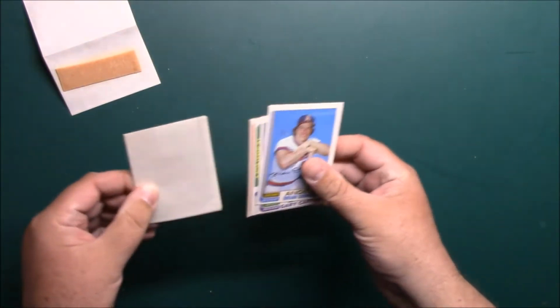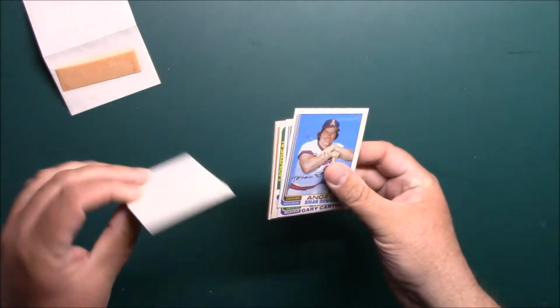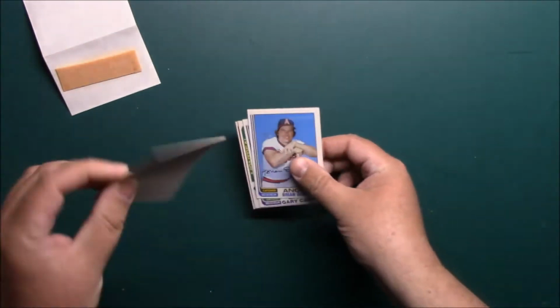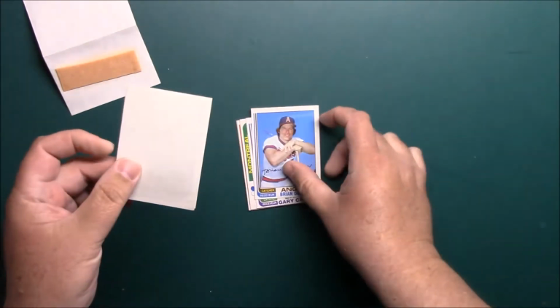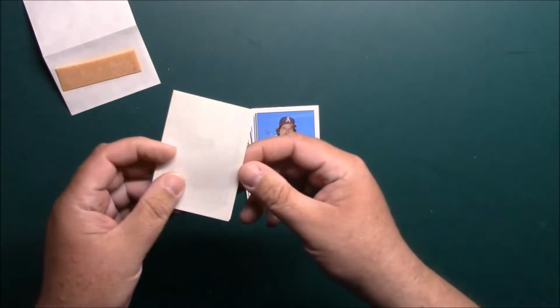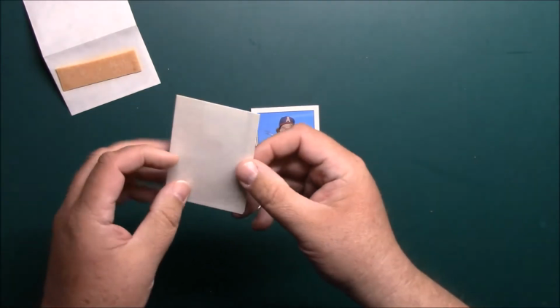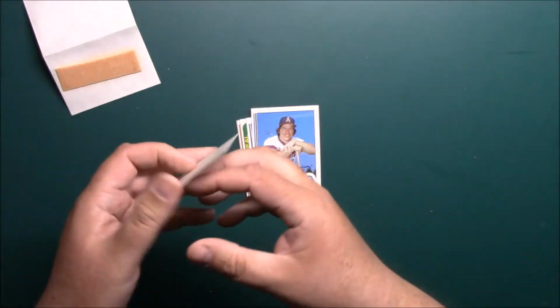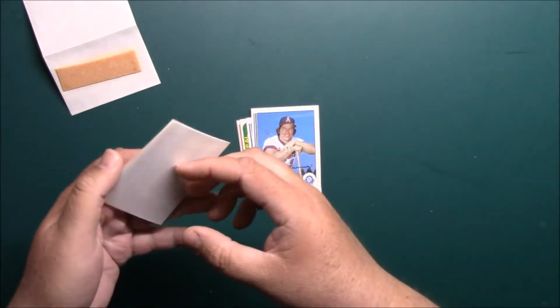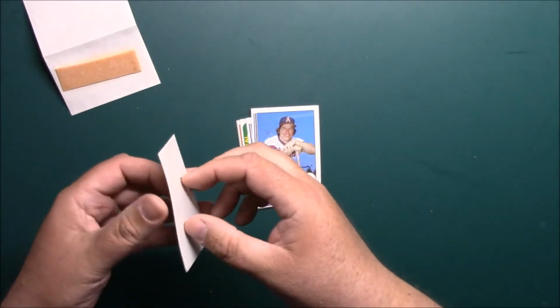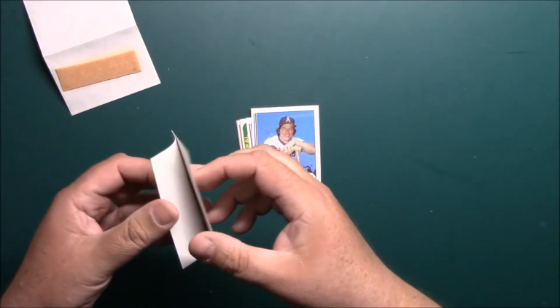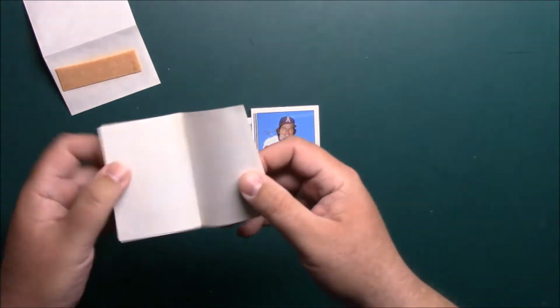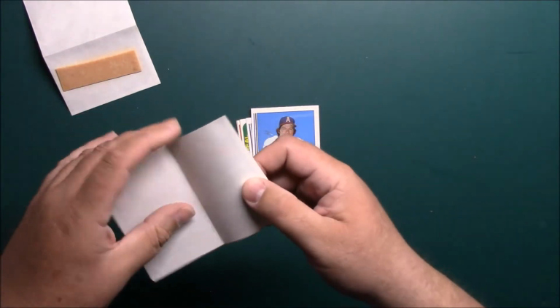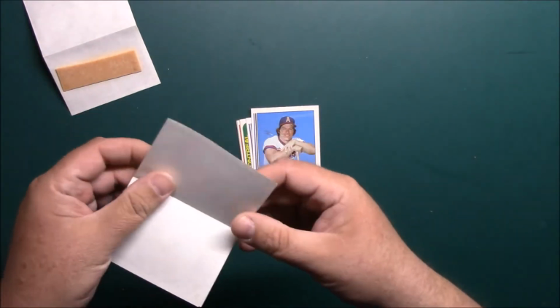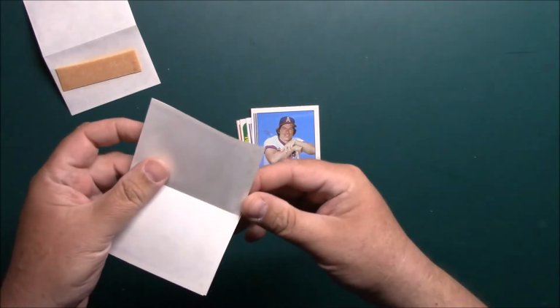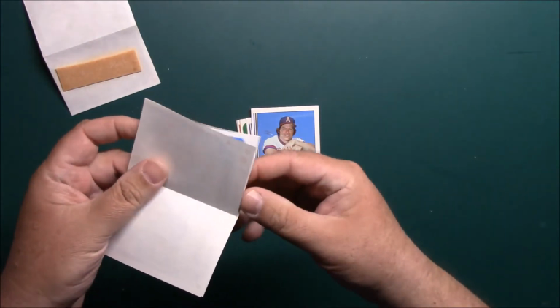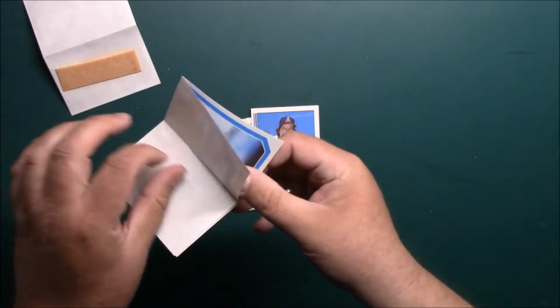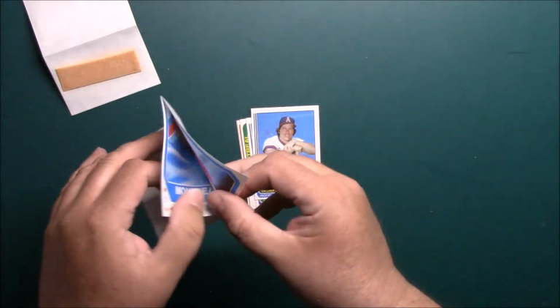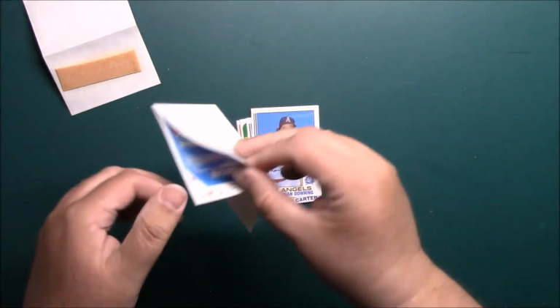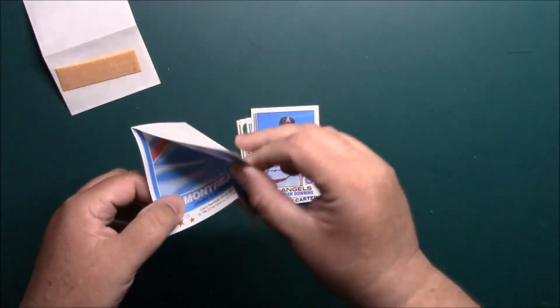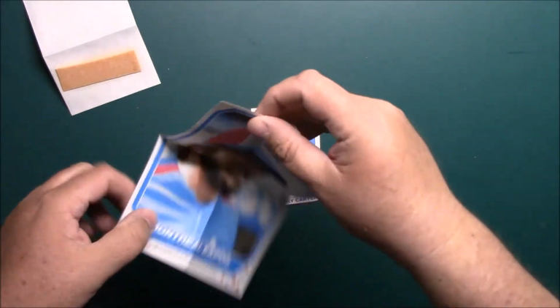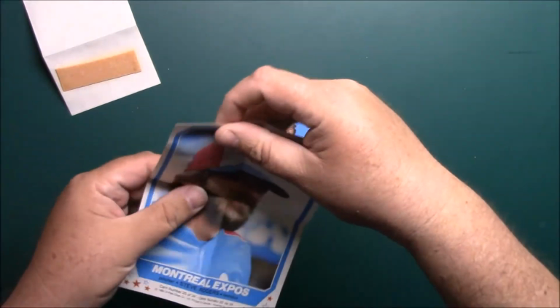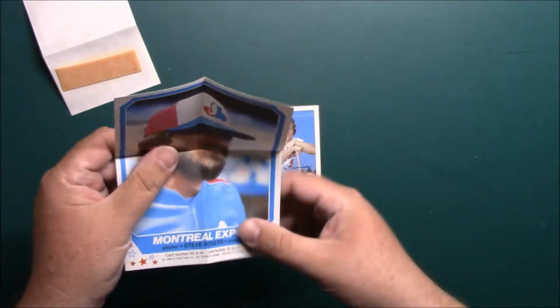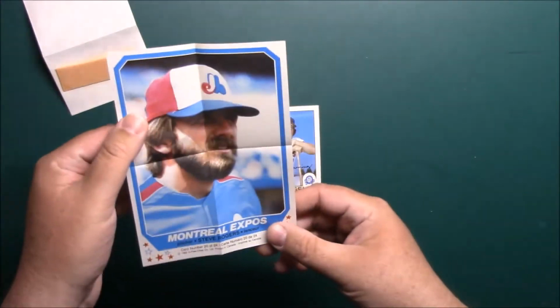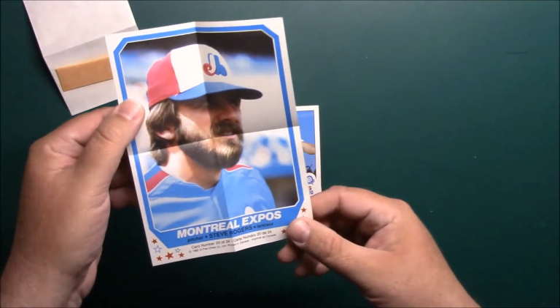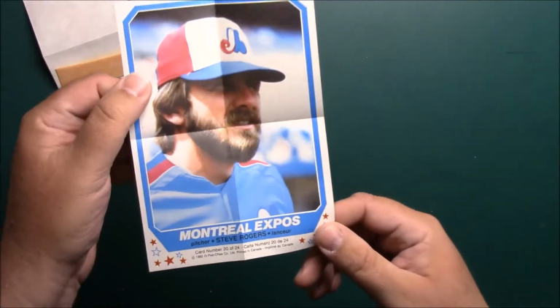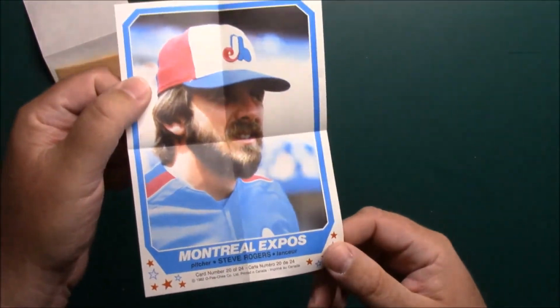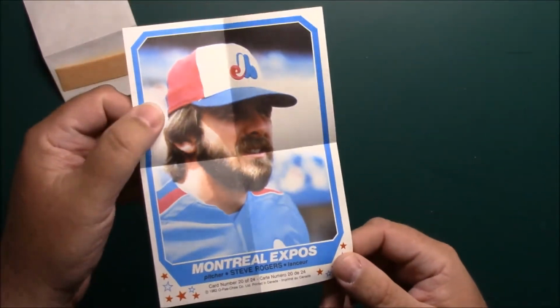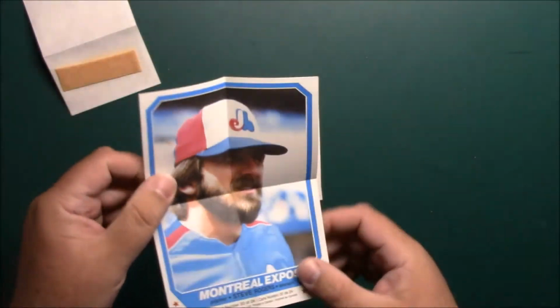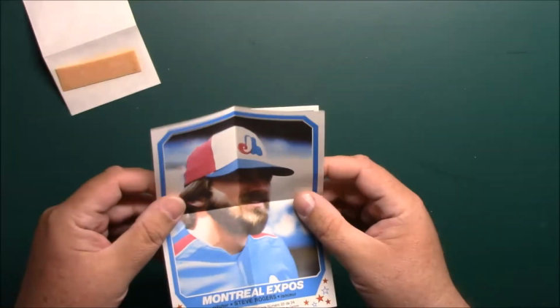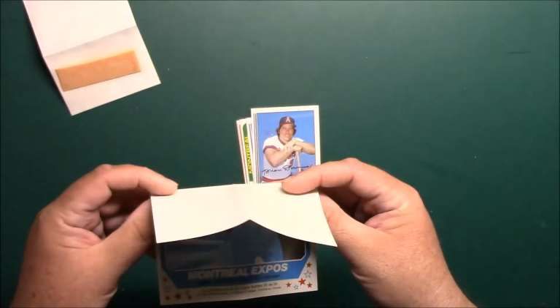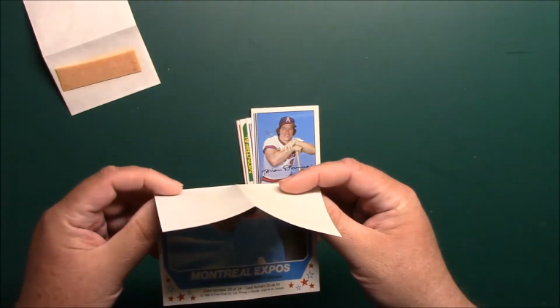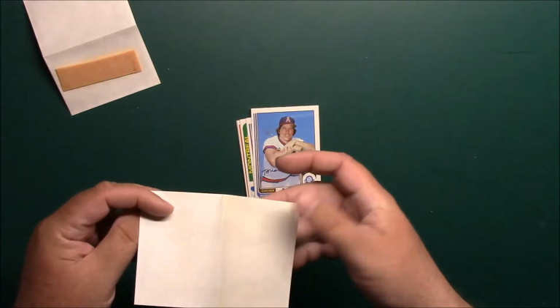Oh, there's another poster! Well, that's cool. Let's see who do we get here — Steve Rogers. That one didn't get messed up.